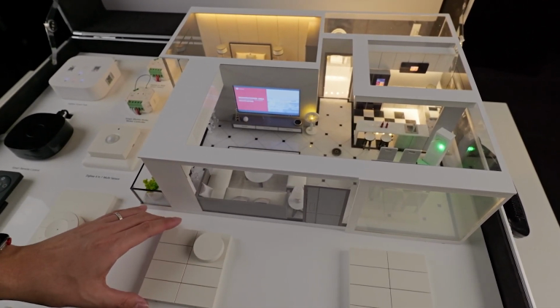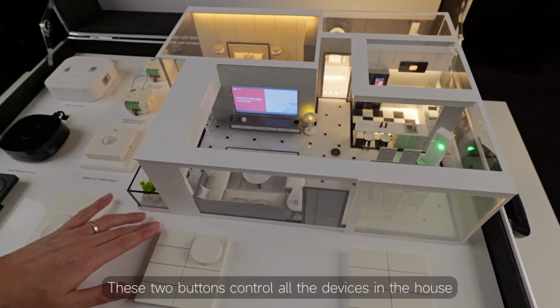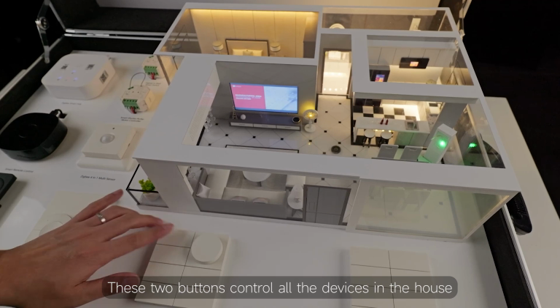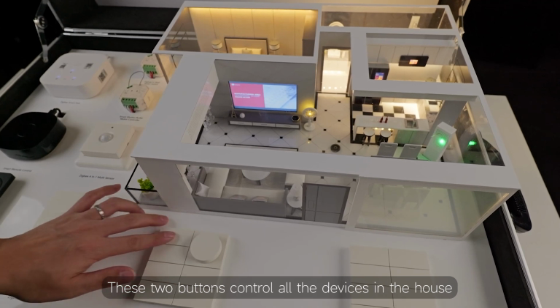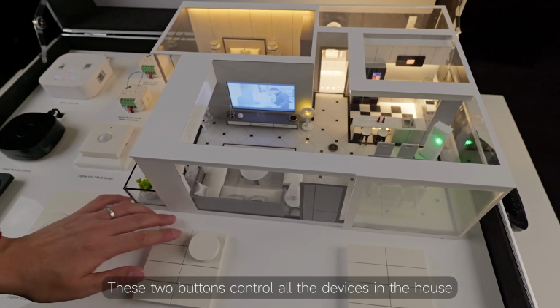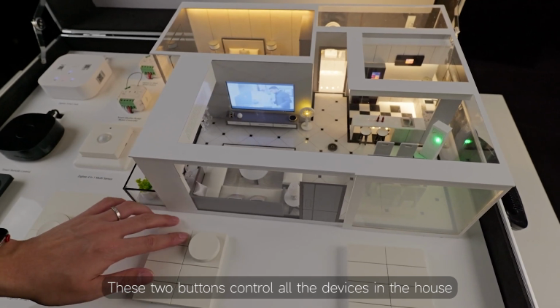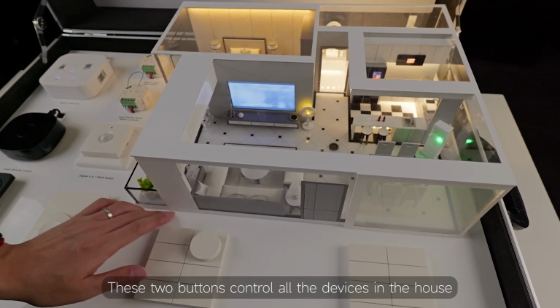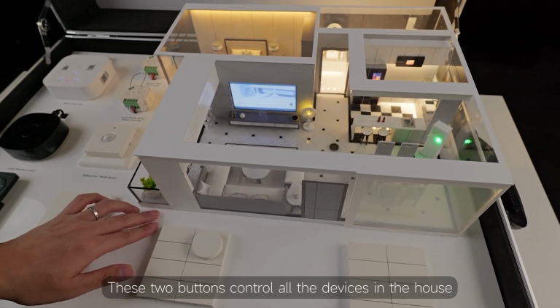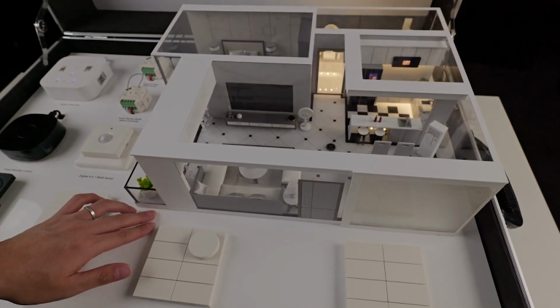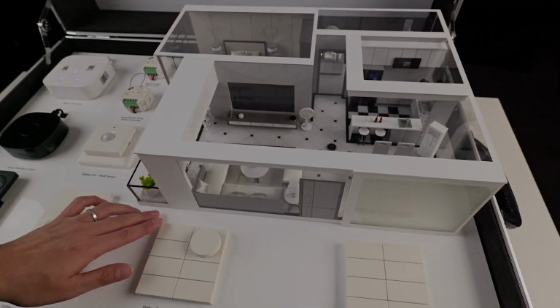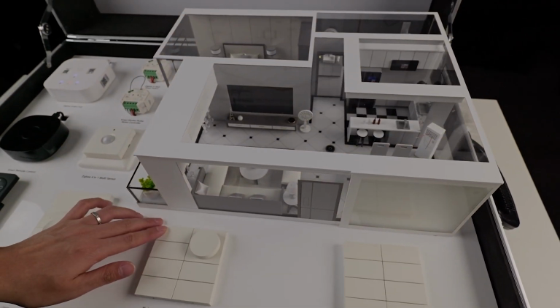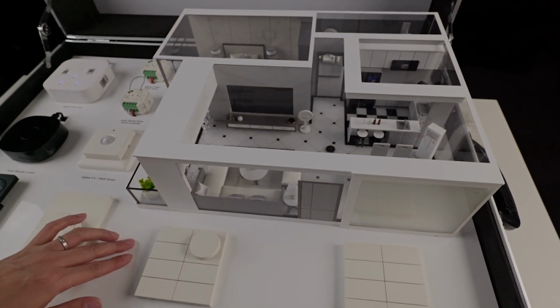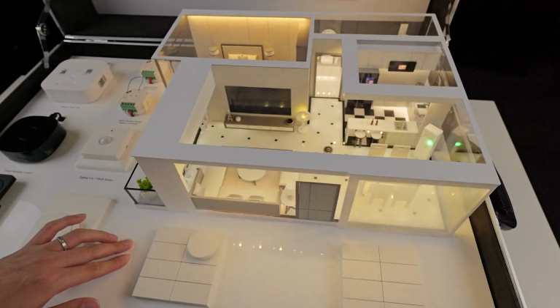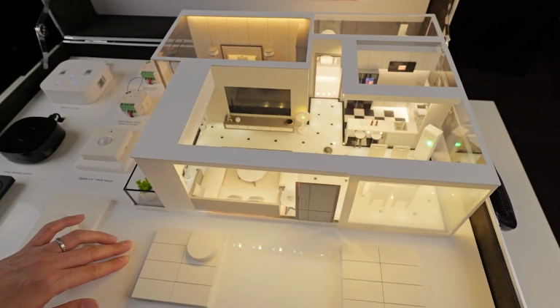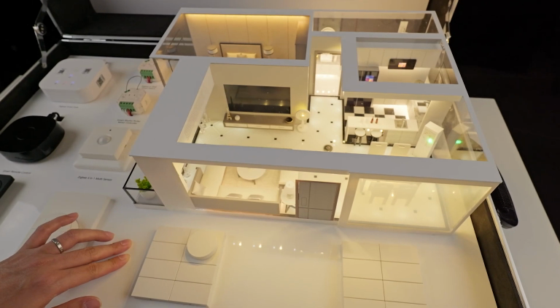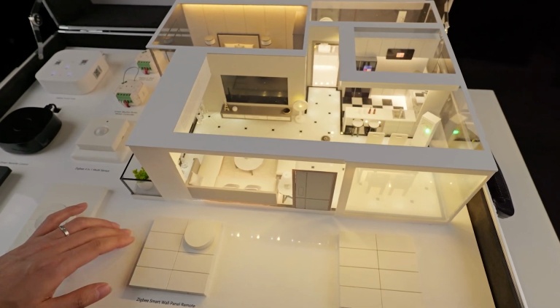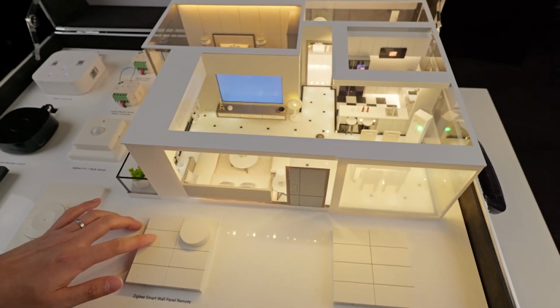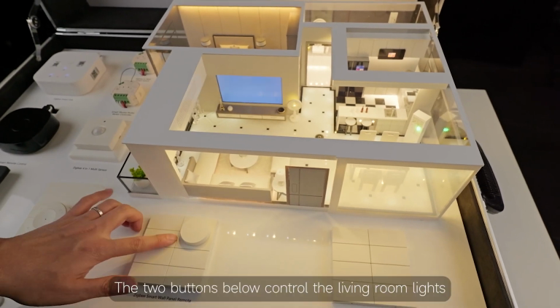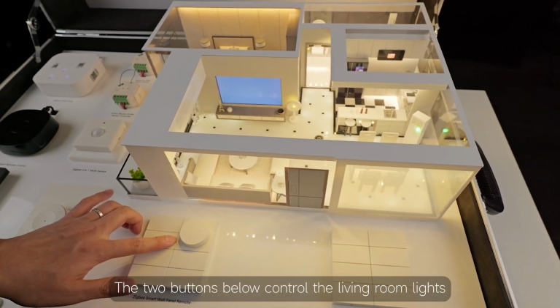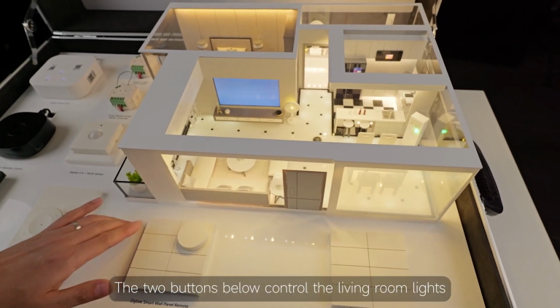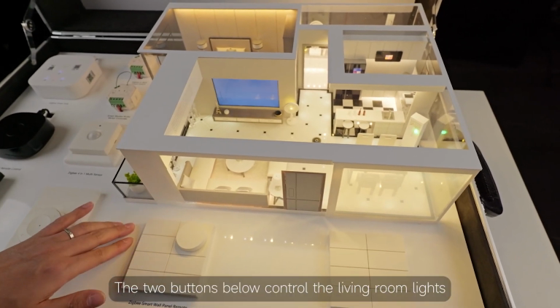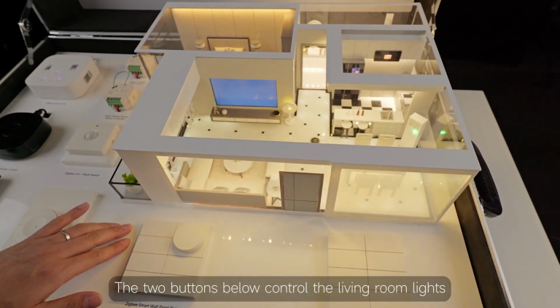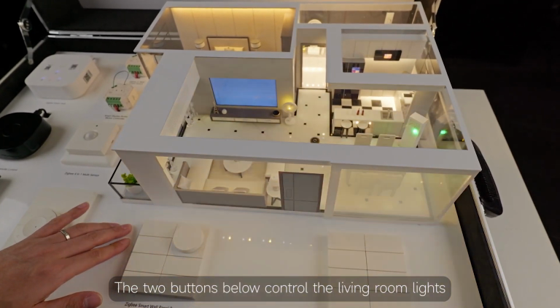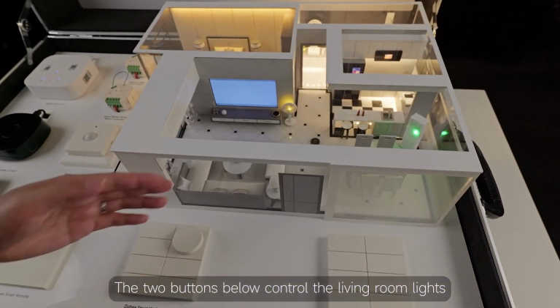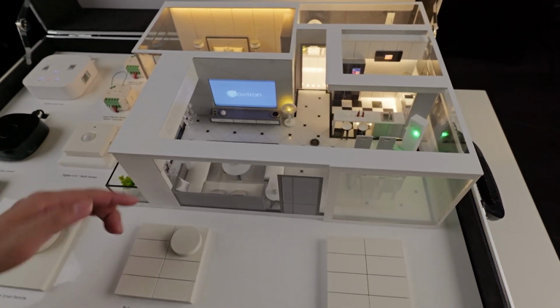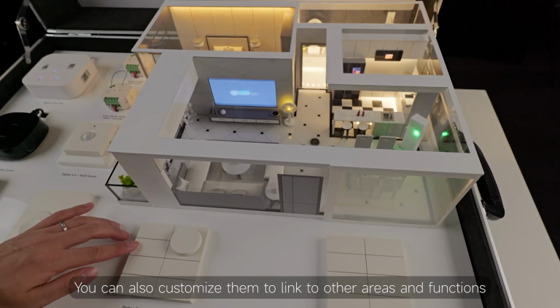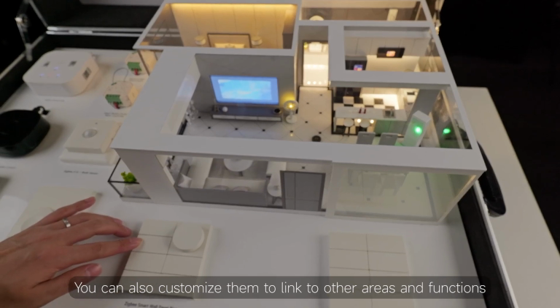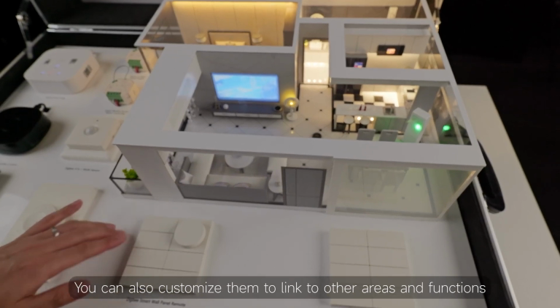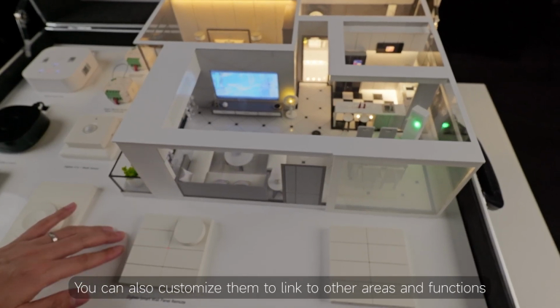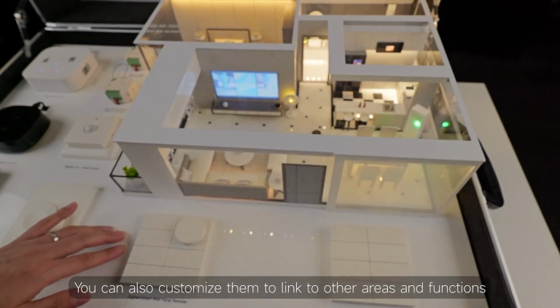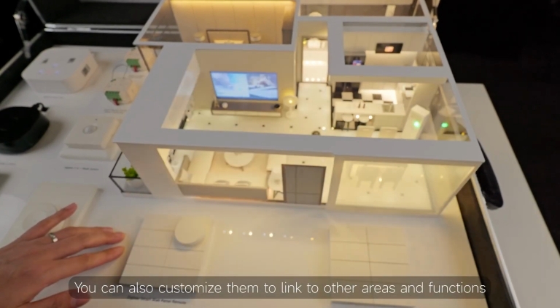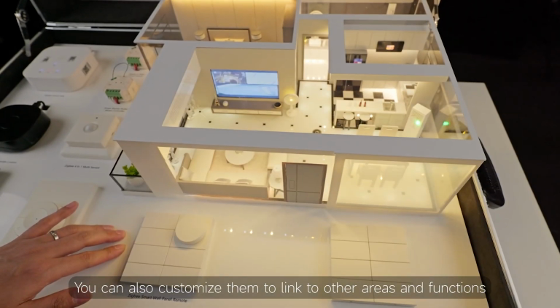These two buttons control all the devices in the house. The two buttons below control the living room lights. You can also customize them to link to other areas and functions.